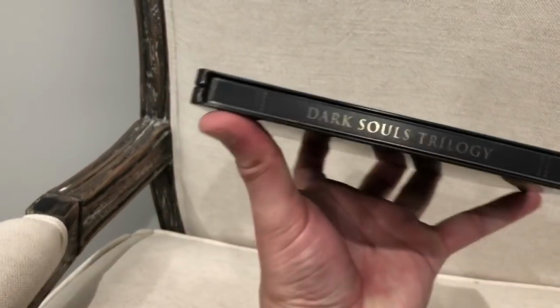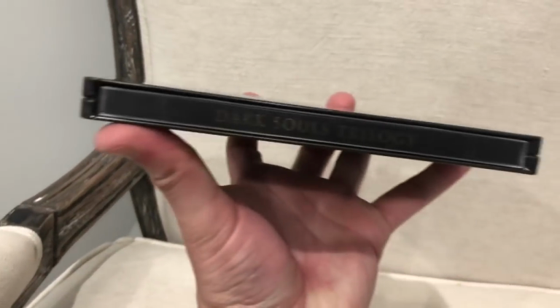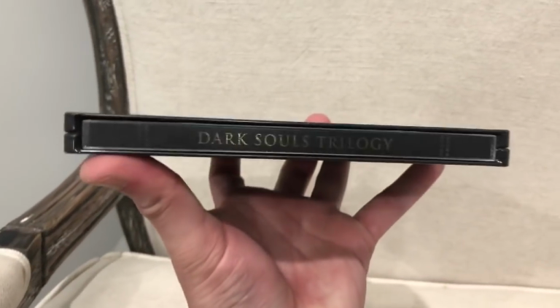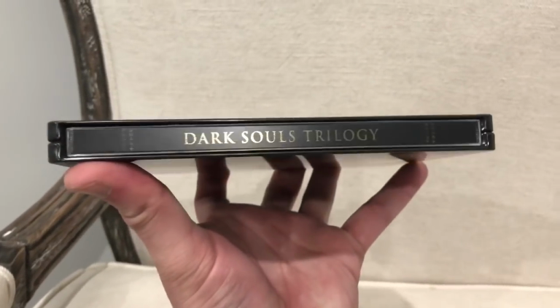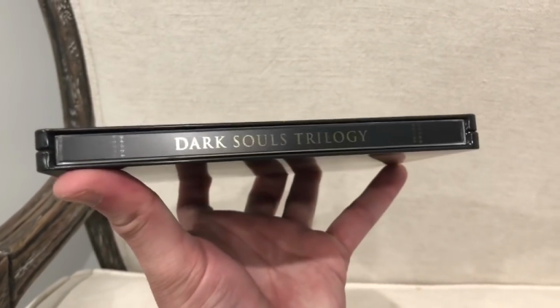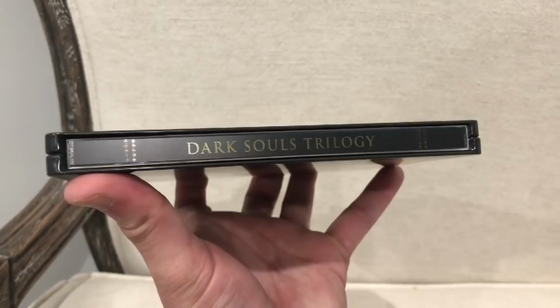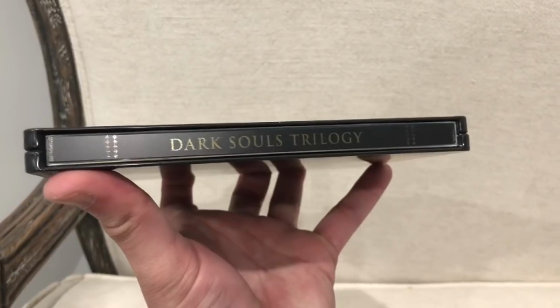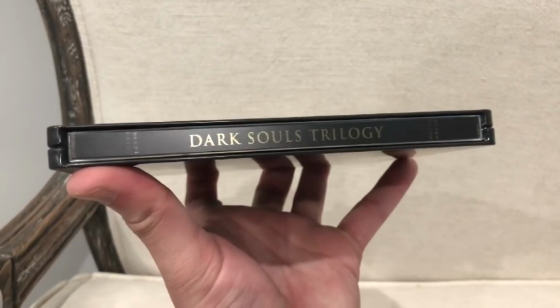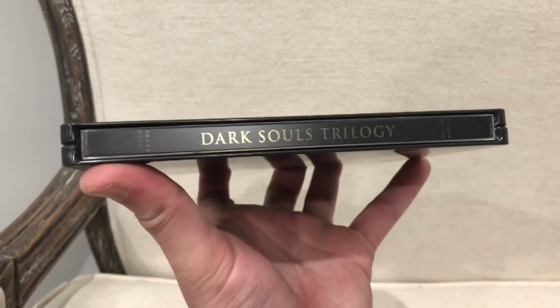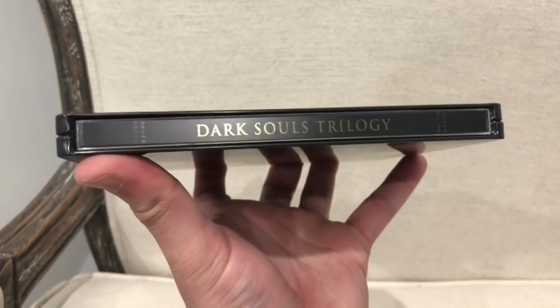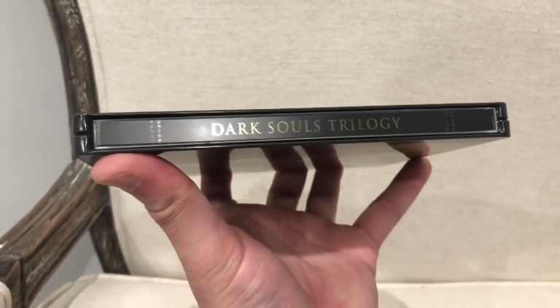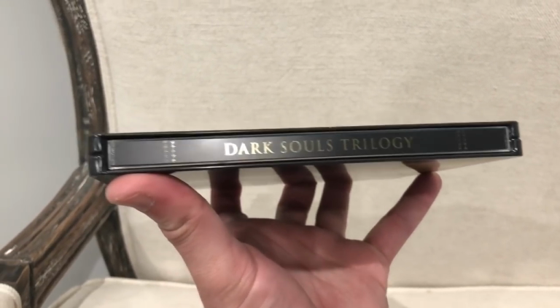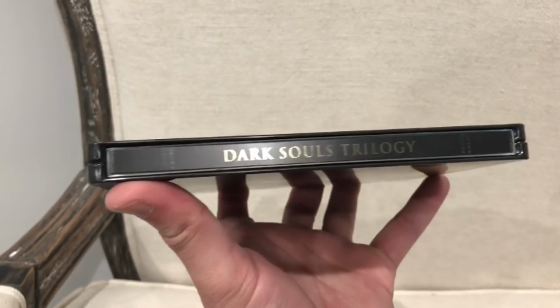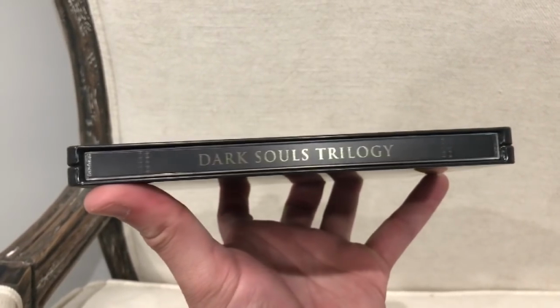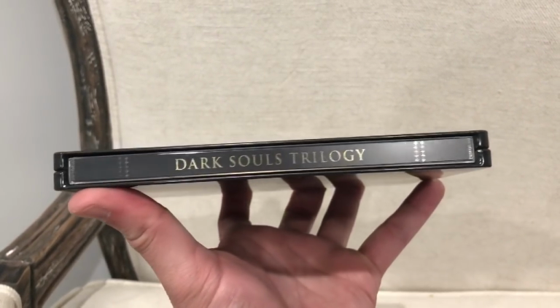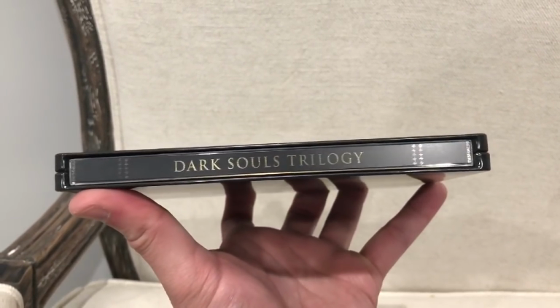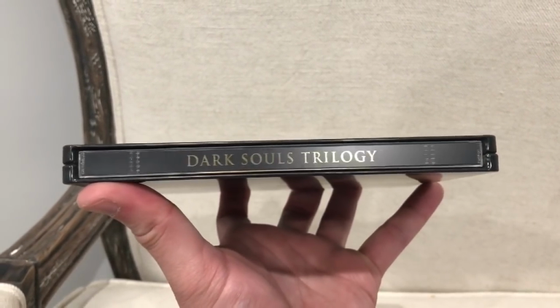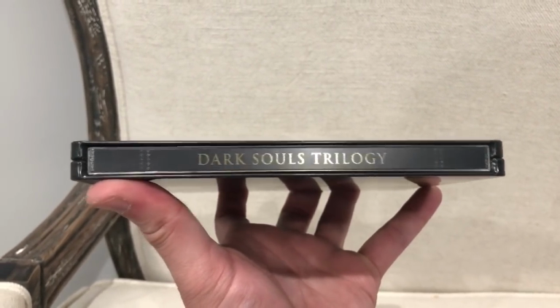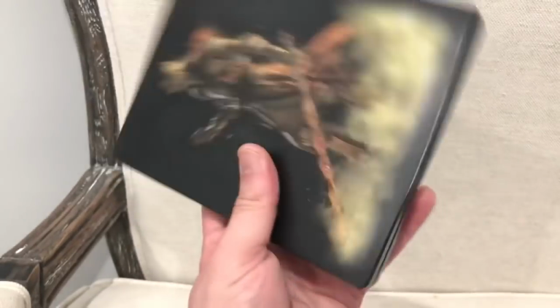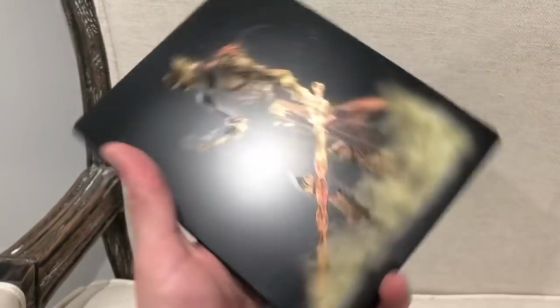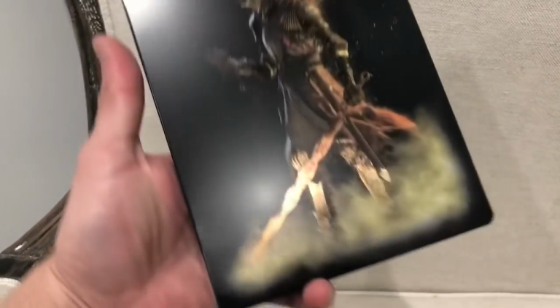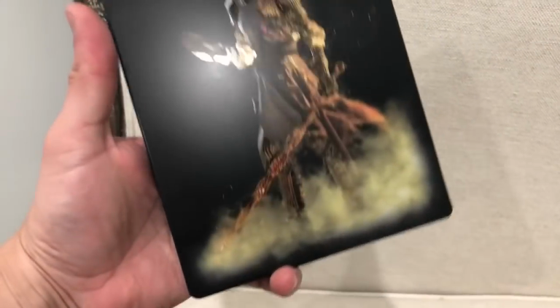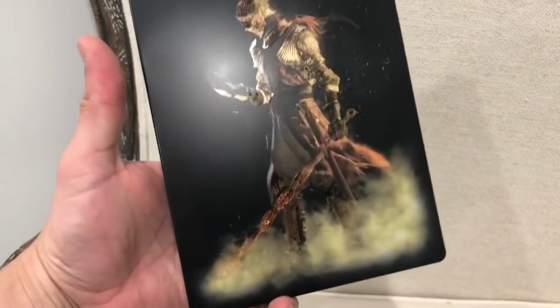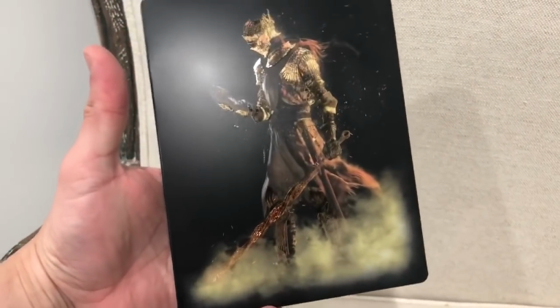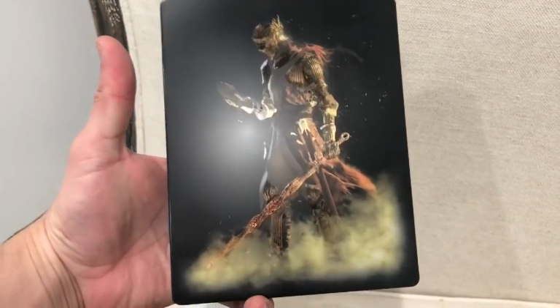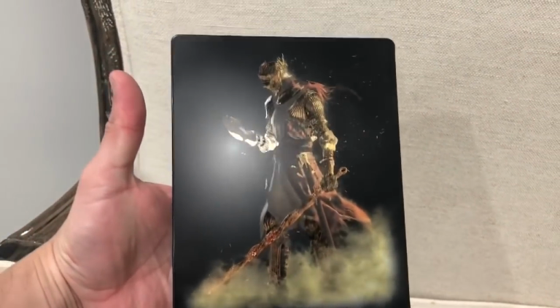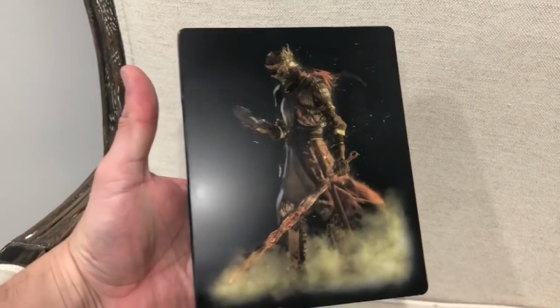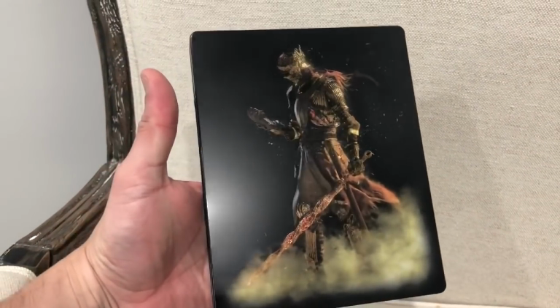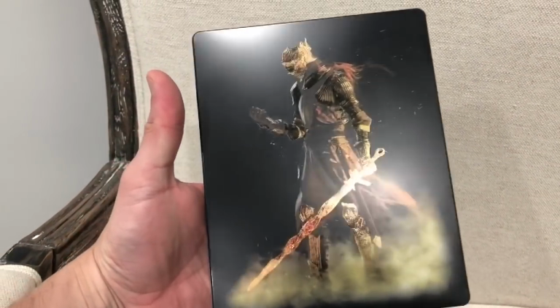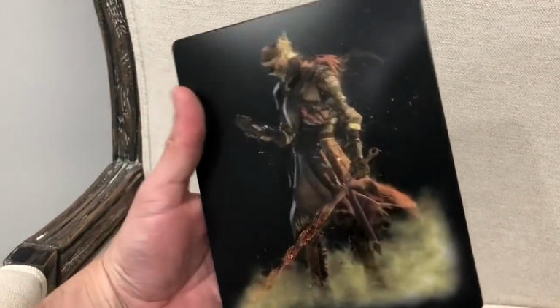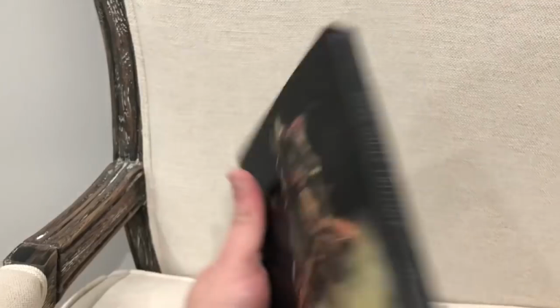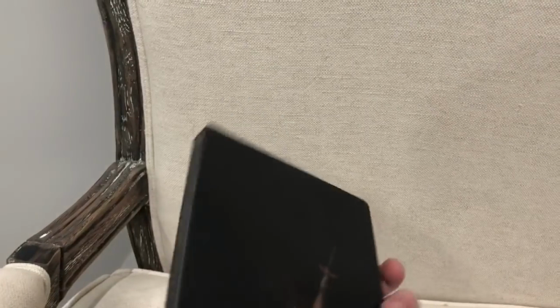Let's see the spine — very cool, I love it. Dark Souls trilogy, you can definitely see the different images there. I like it. And here's the back. Definitely cool looking artwork on this steelbook. I like it so far.